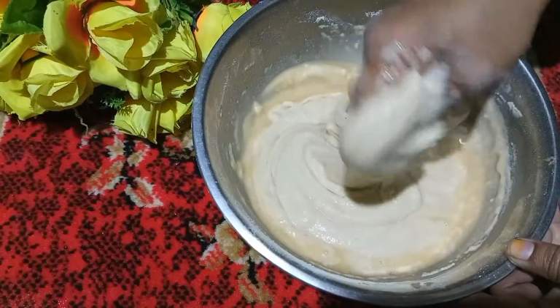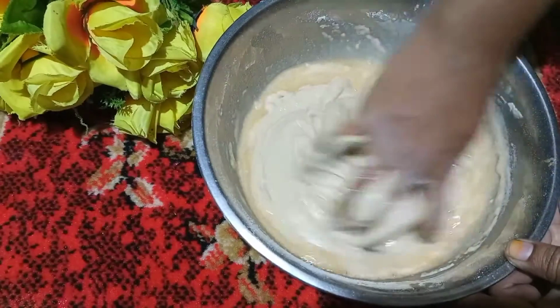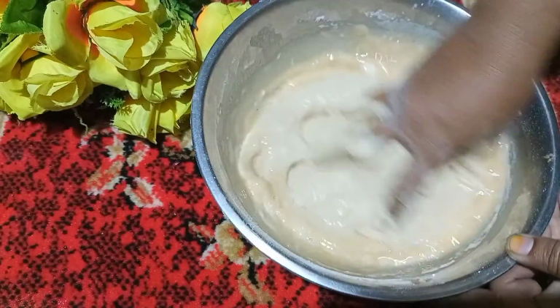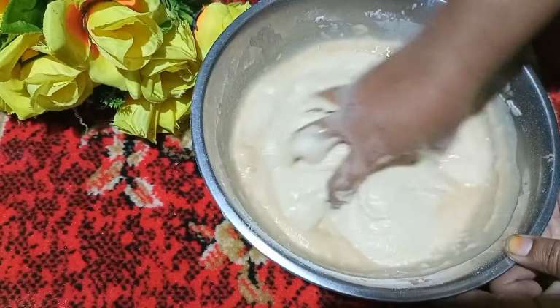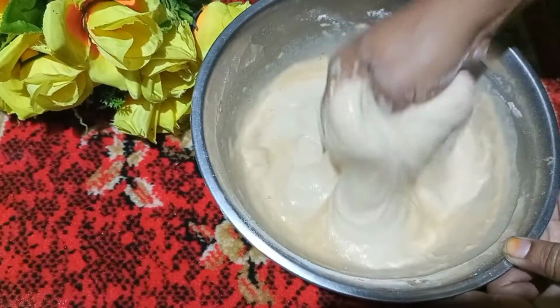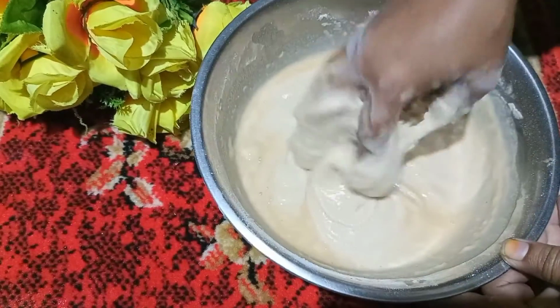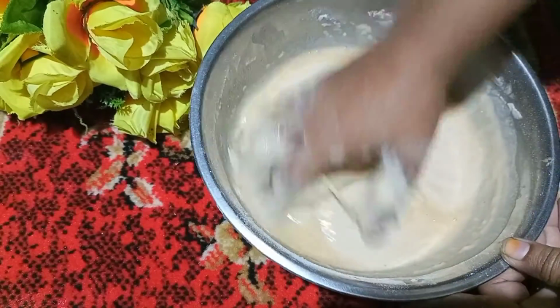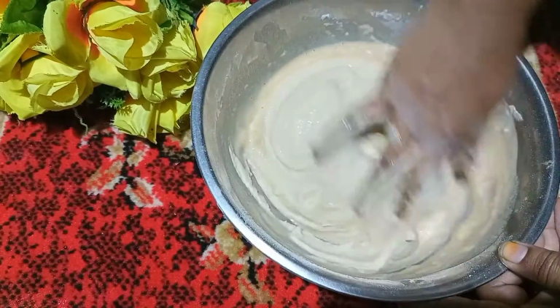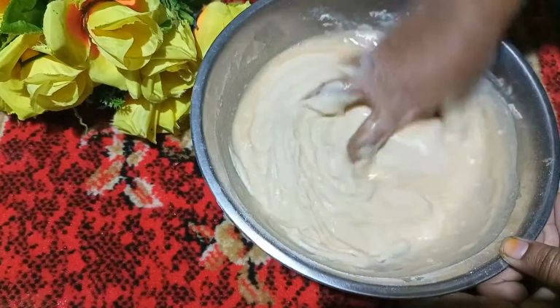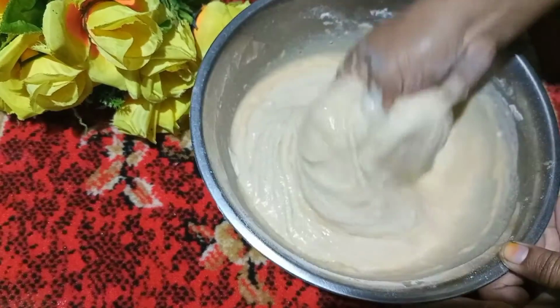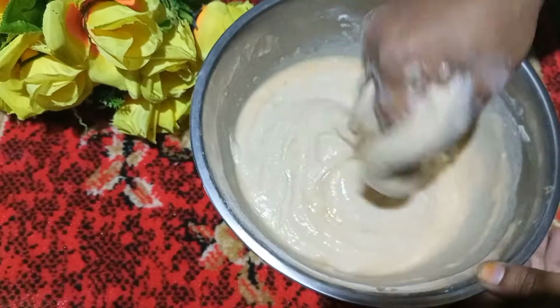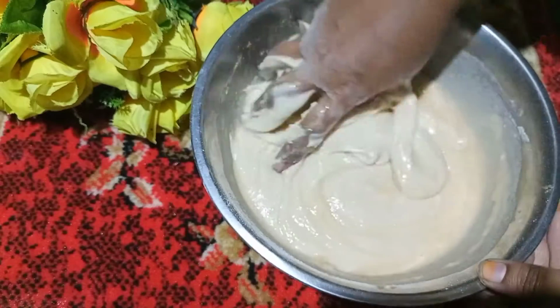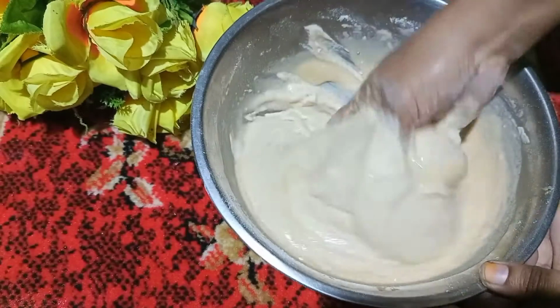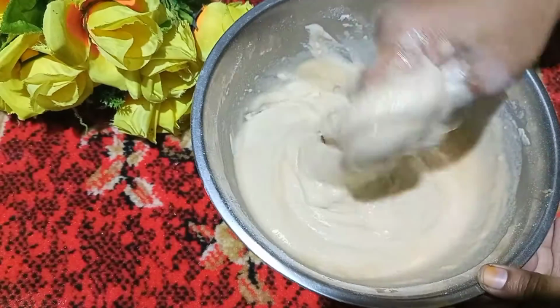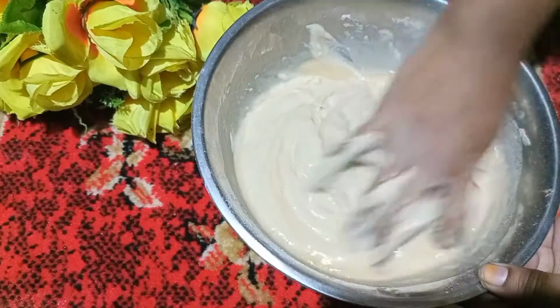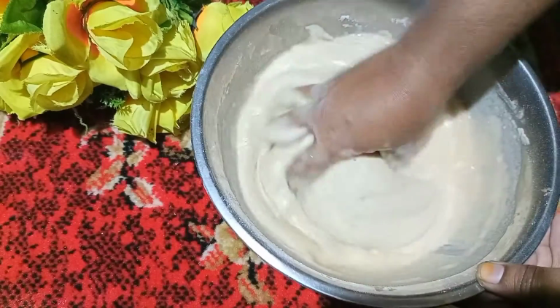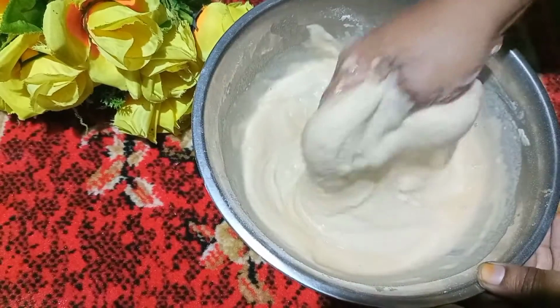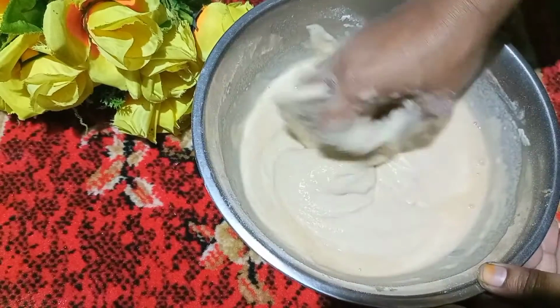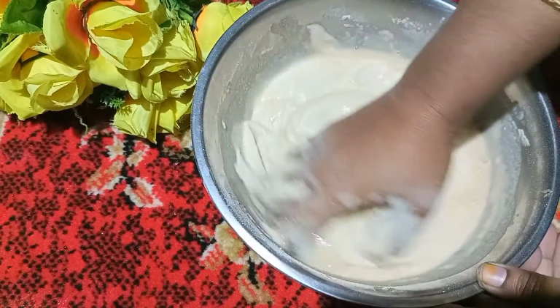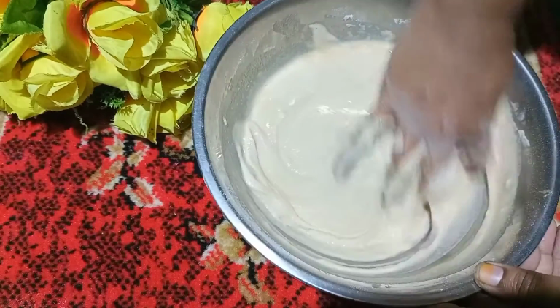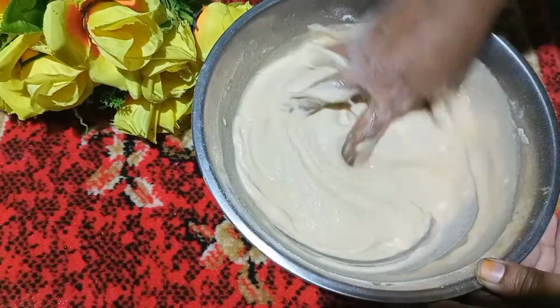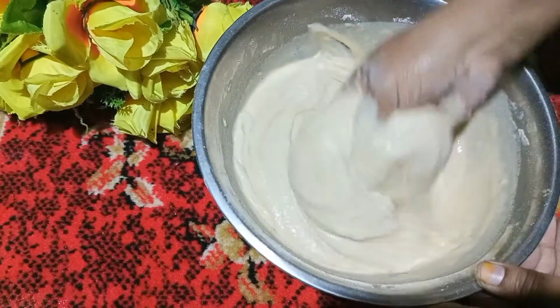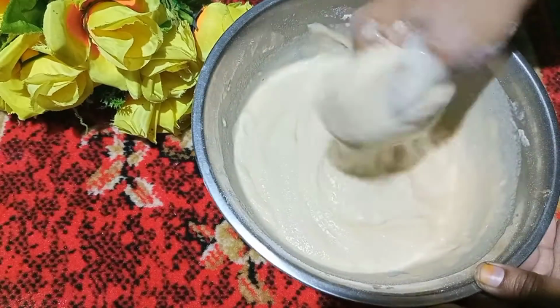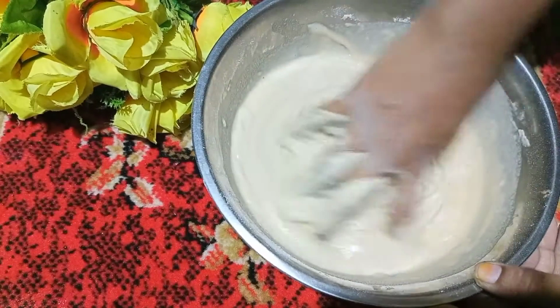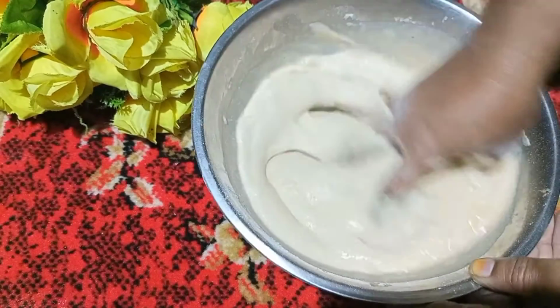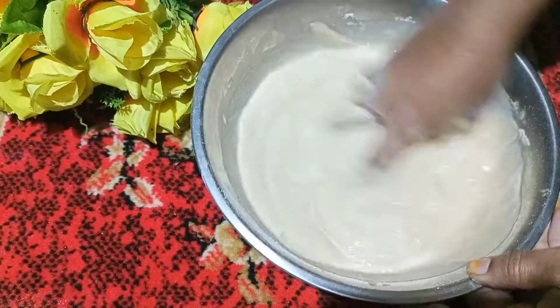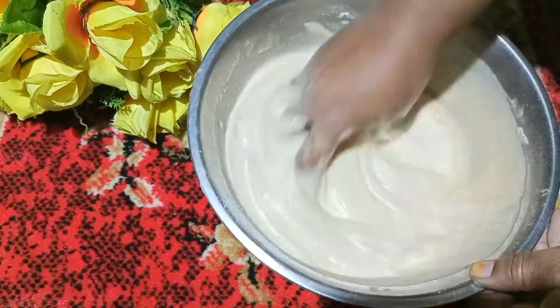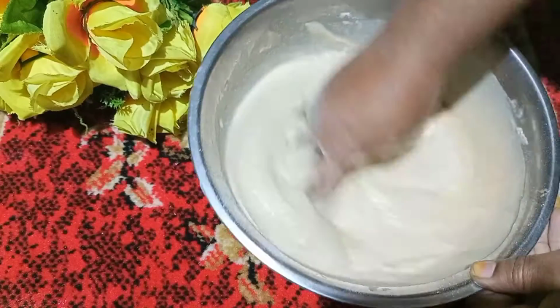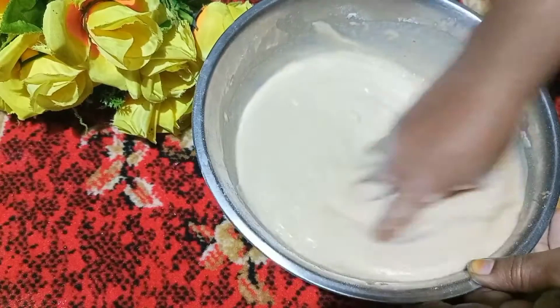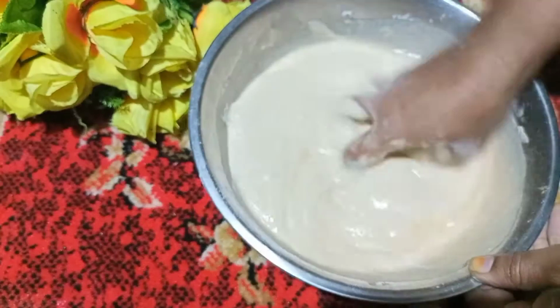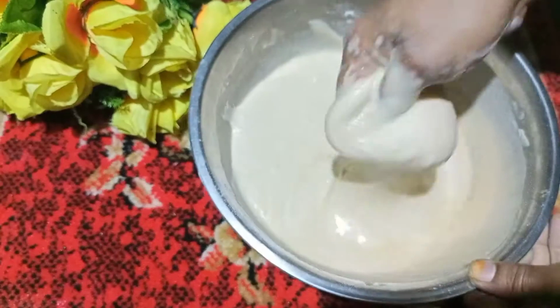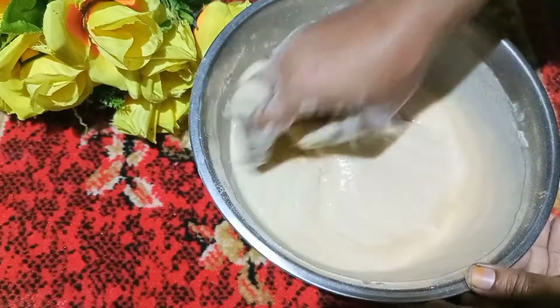I am going to make the liquid, so that we get the right consistency.